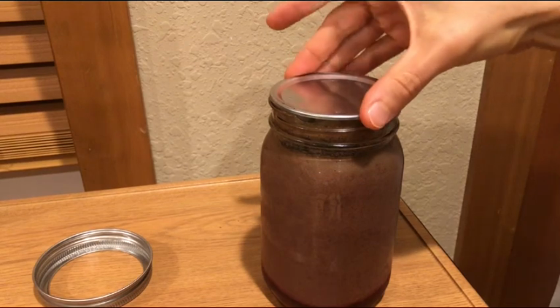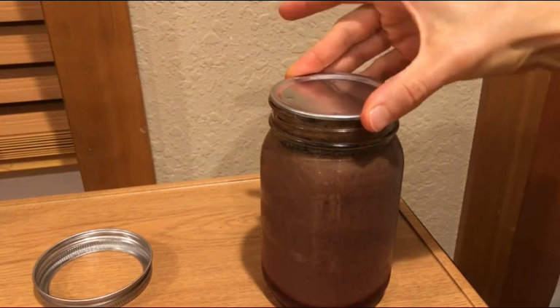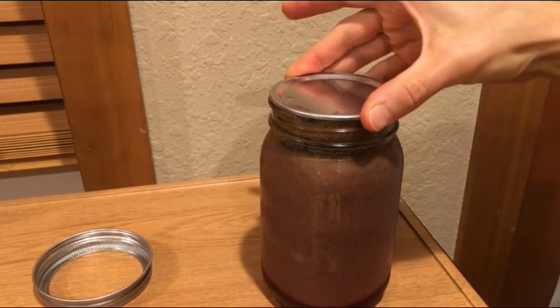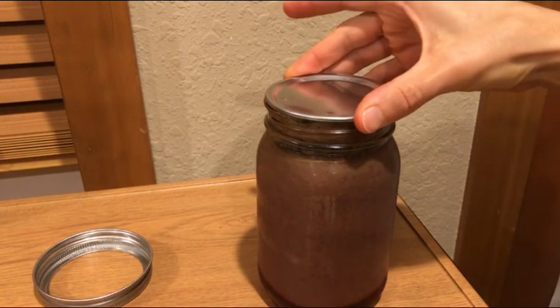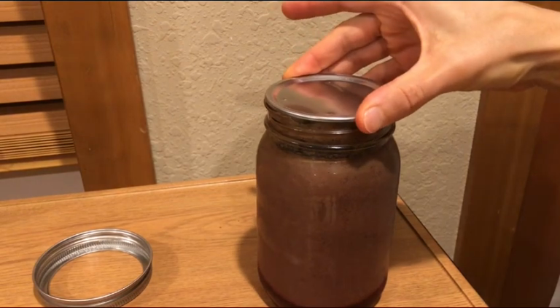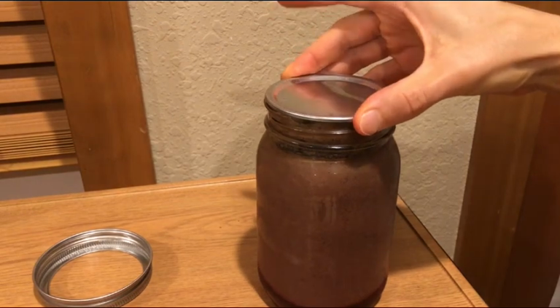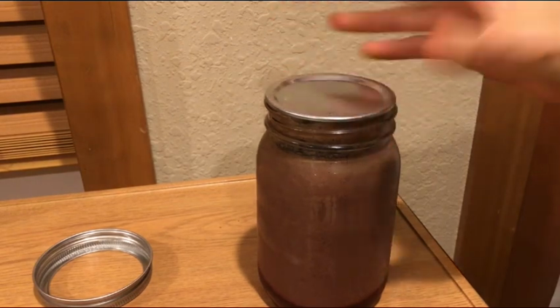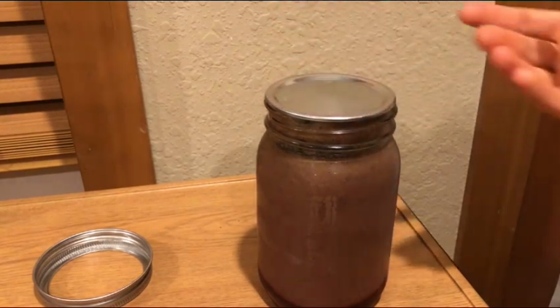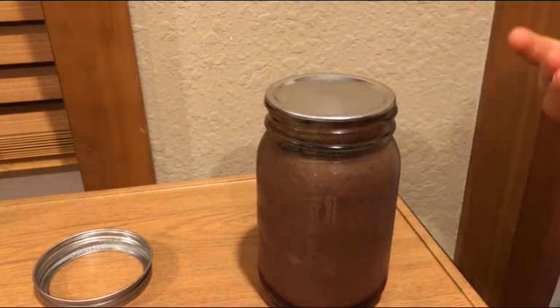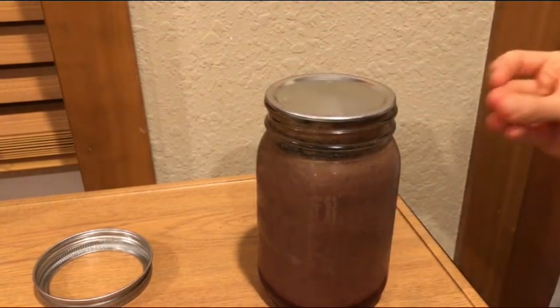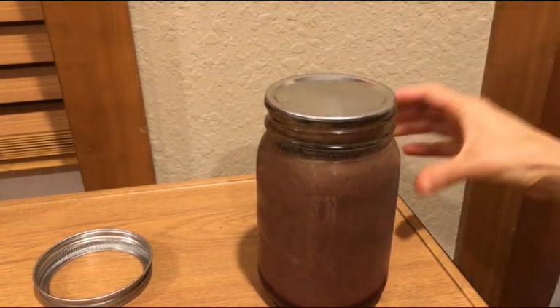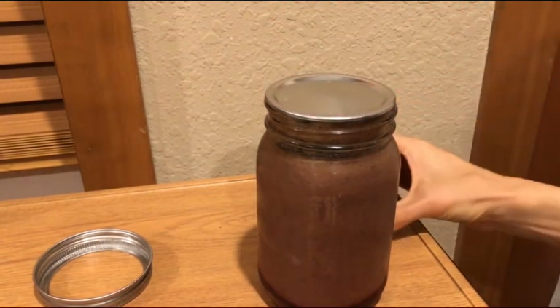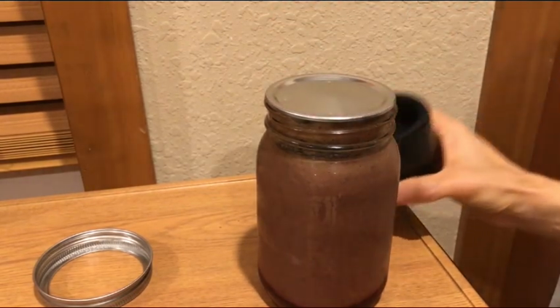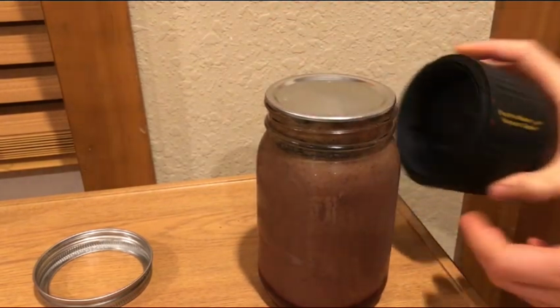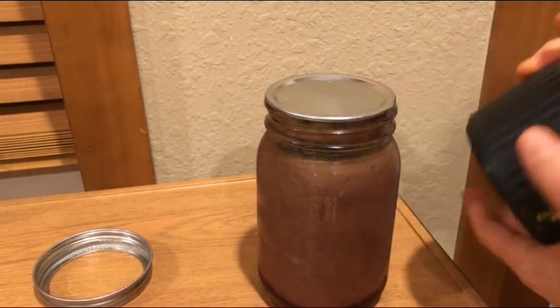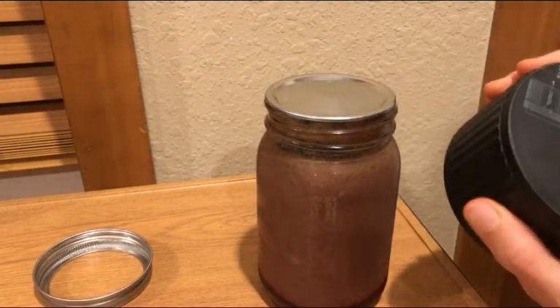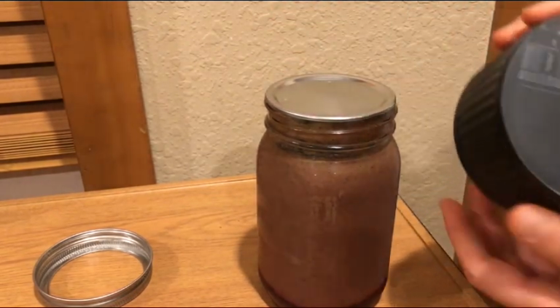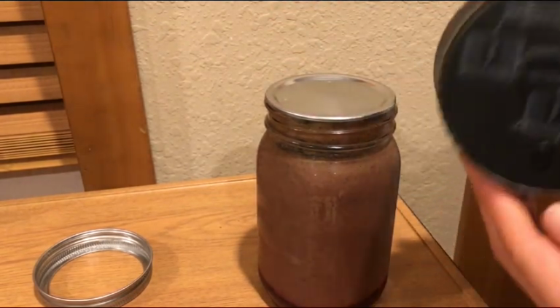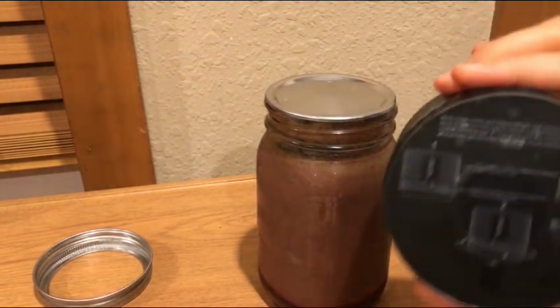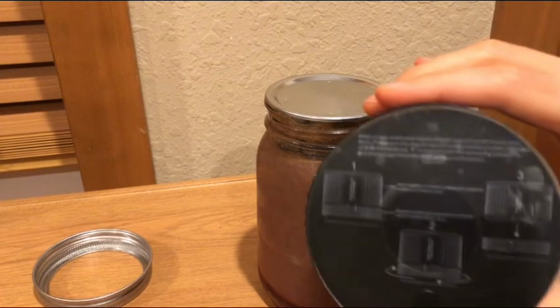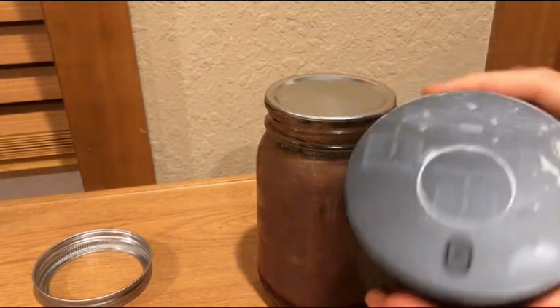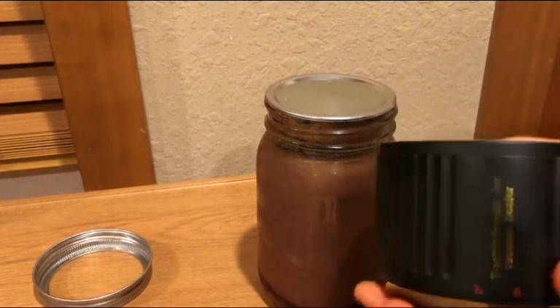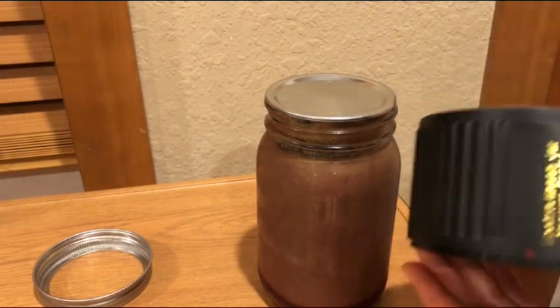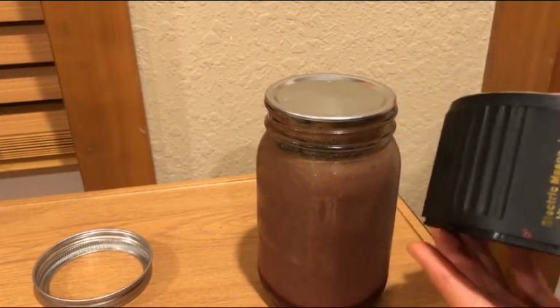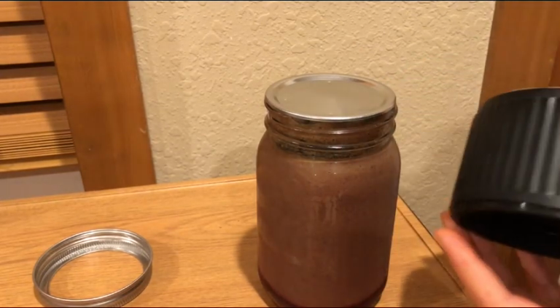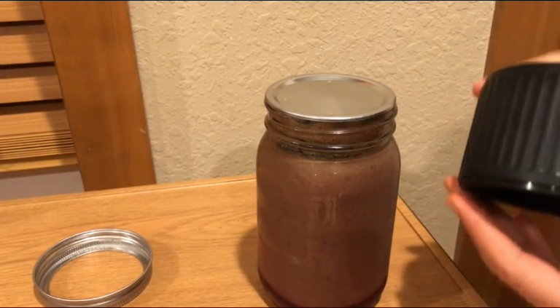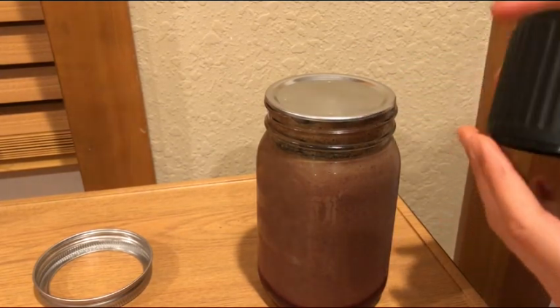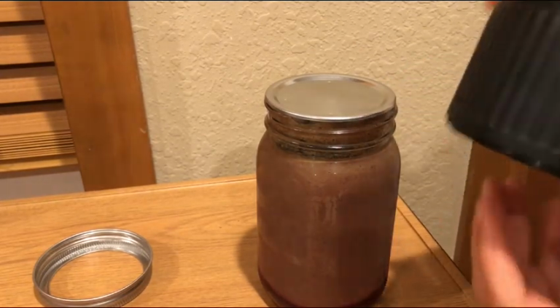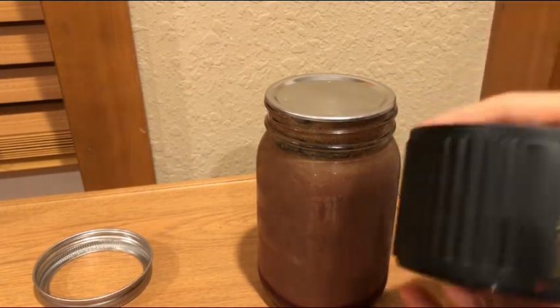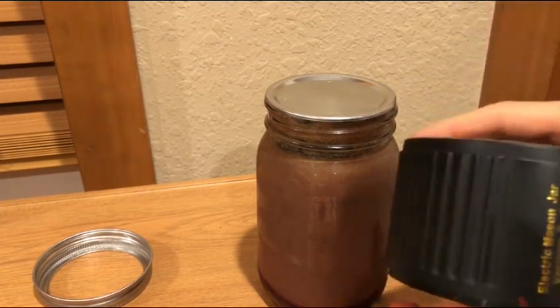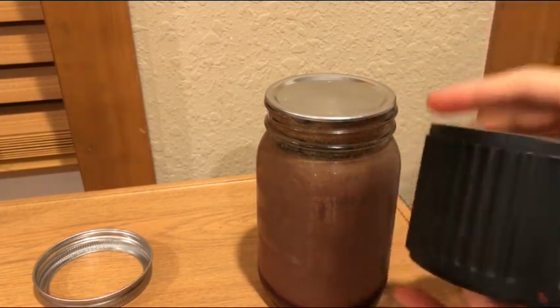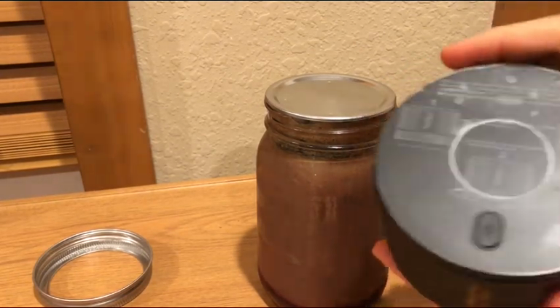I wanted to find a way to maintain the freshness, and I think I finally found it. I'm going to share it with you — I guess I'm reviewing this product. I actually really like it. I'll put a link down below for it.